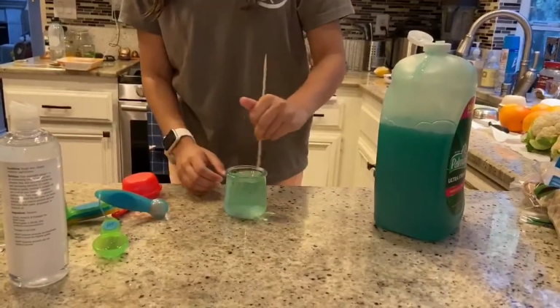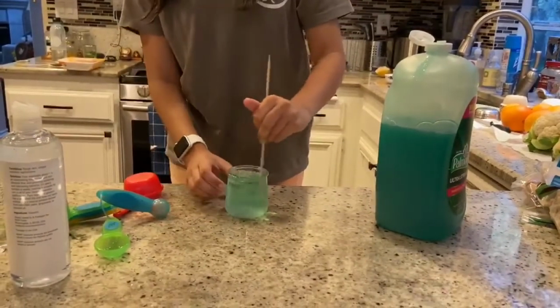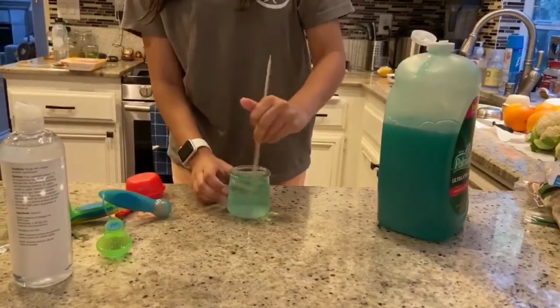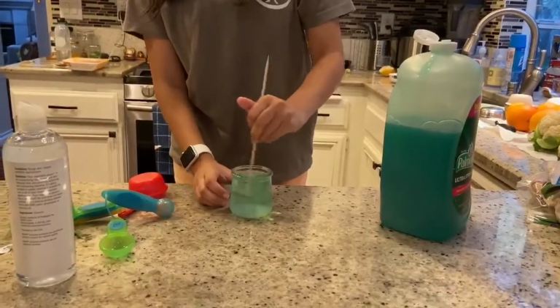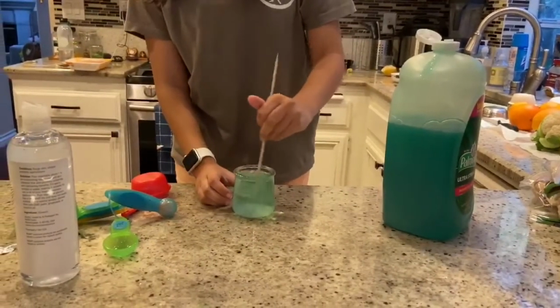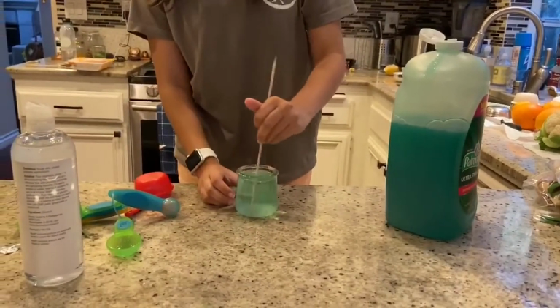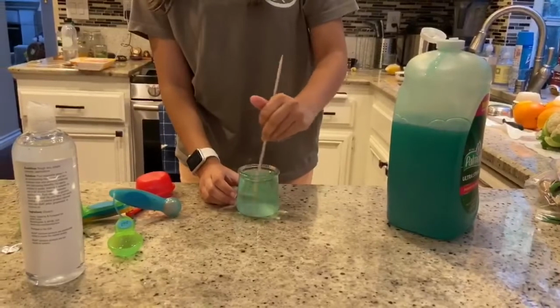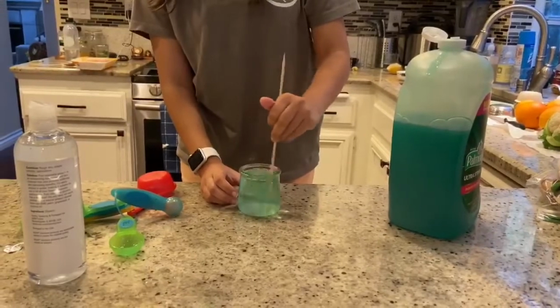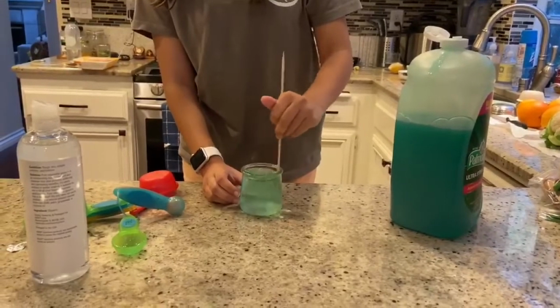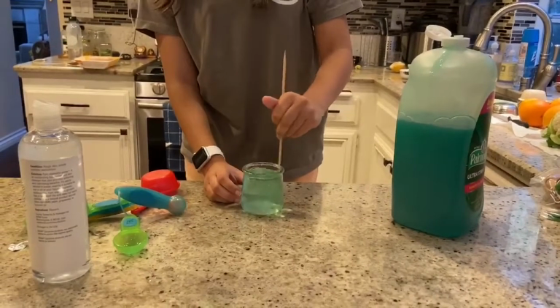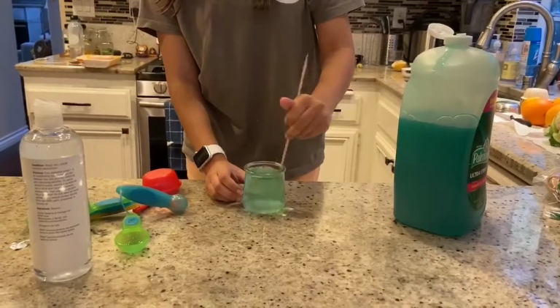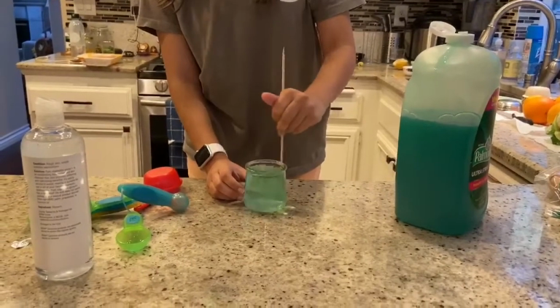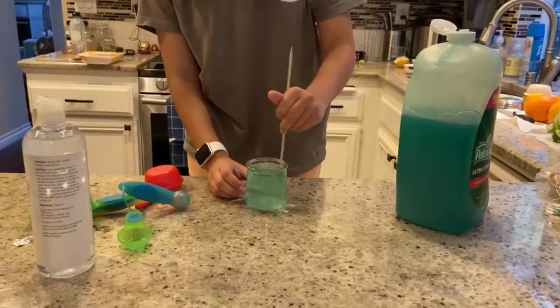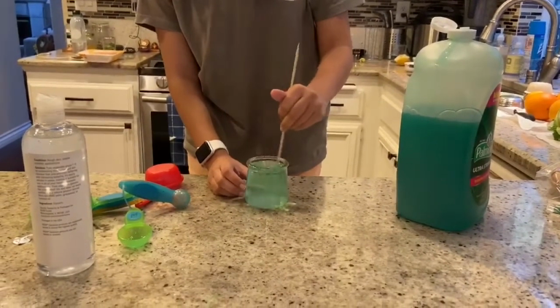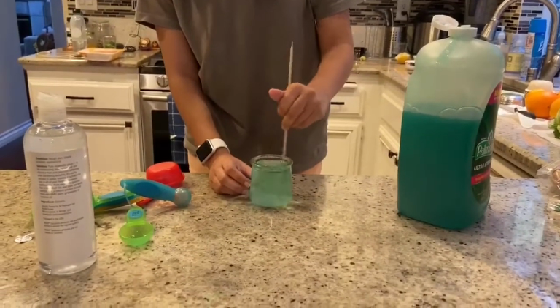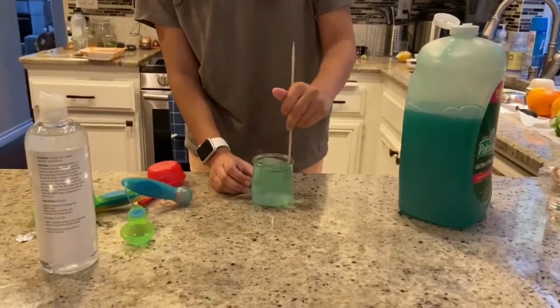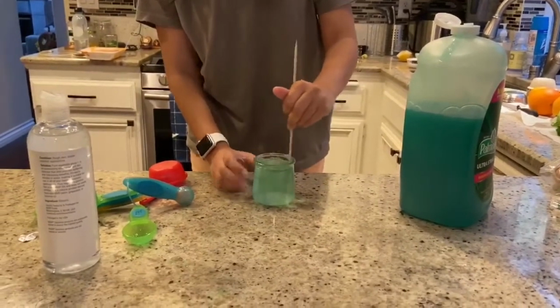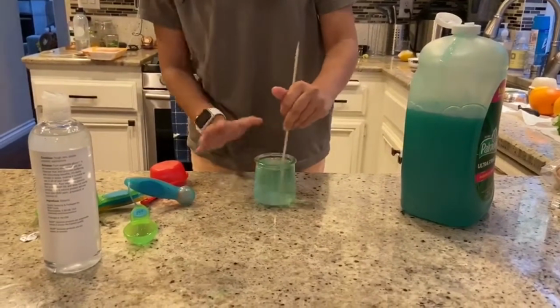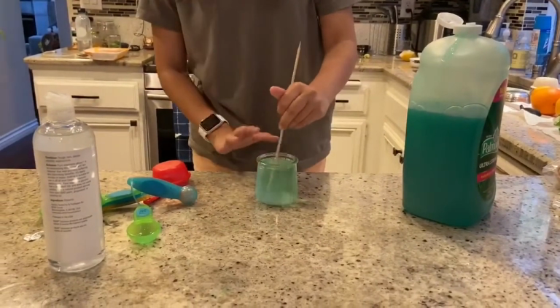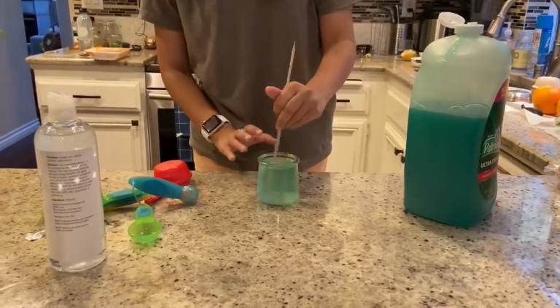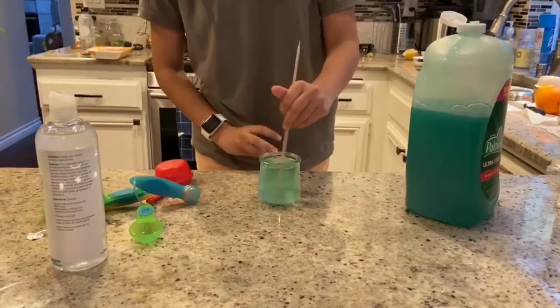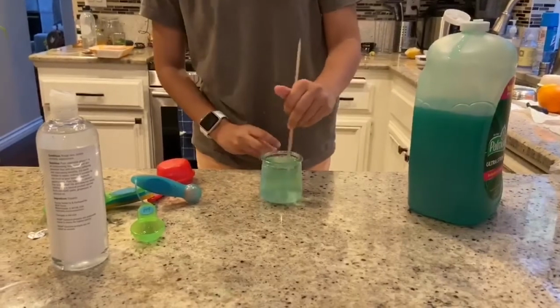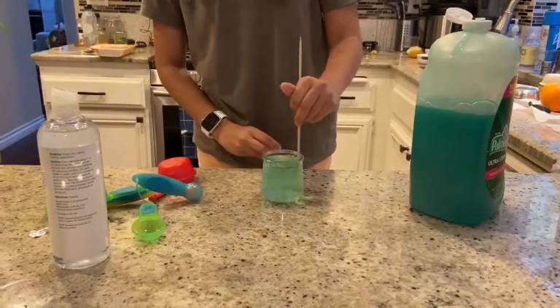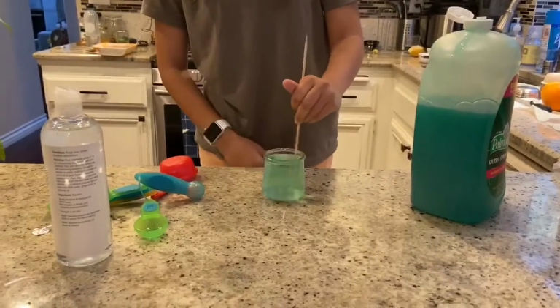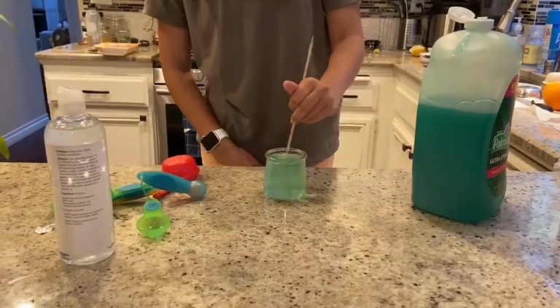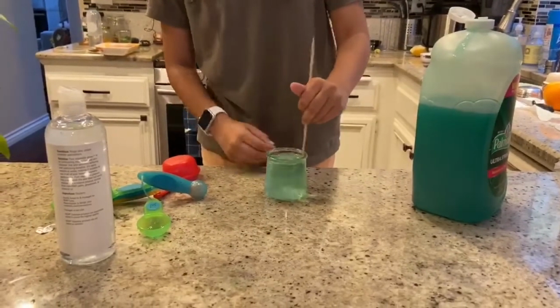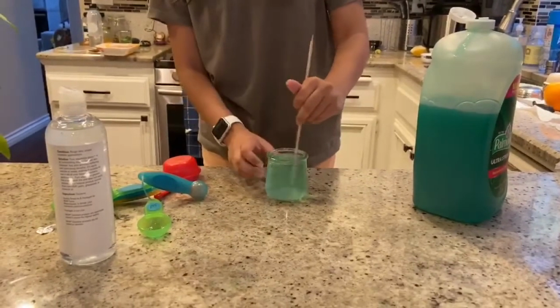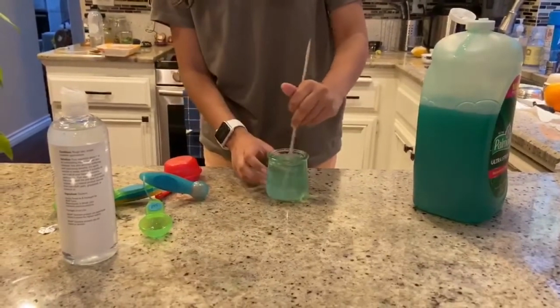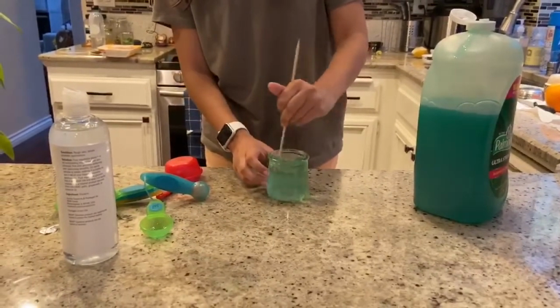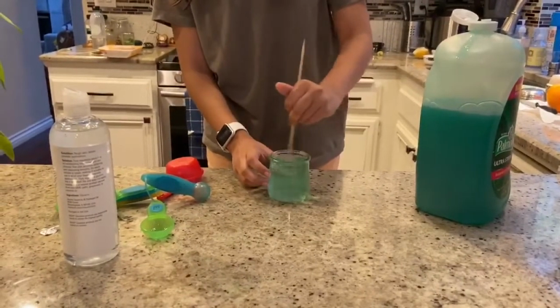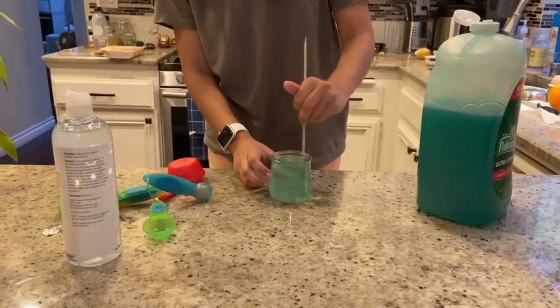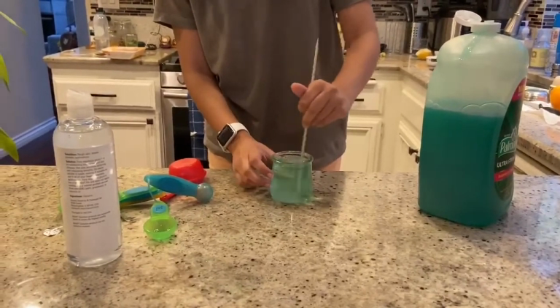The secret to creating the best bubbles is to leave the solution for about 24 hours and you will get the best results. So that's what we're gonna do.